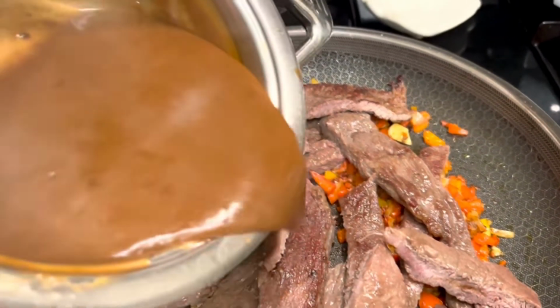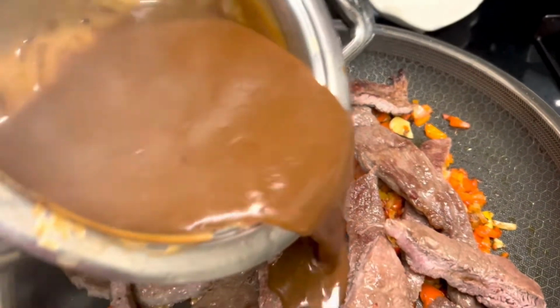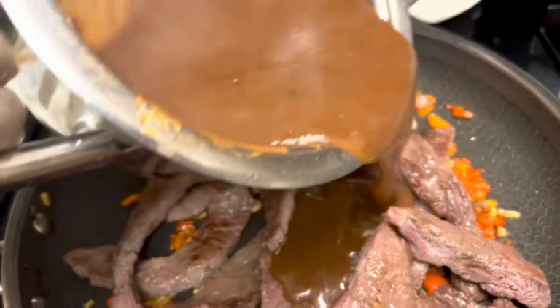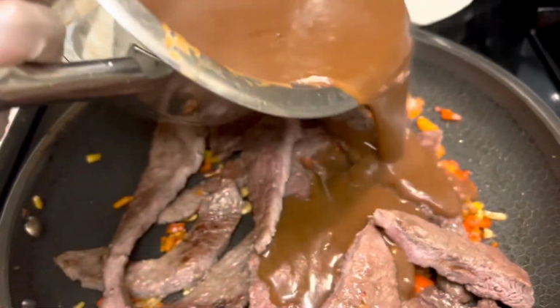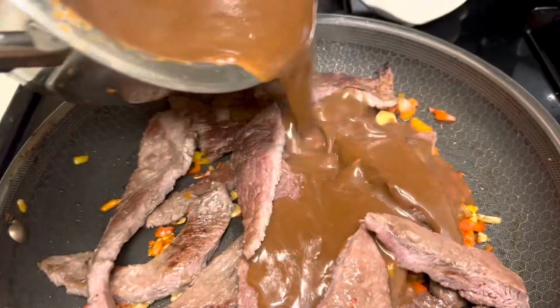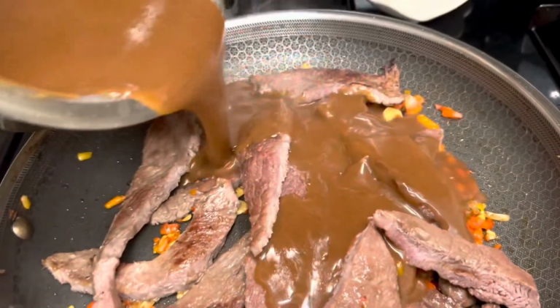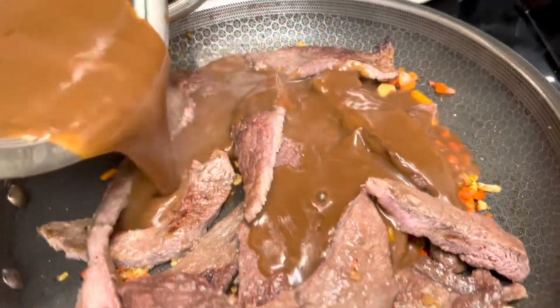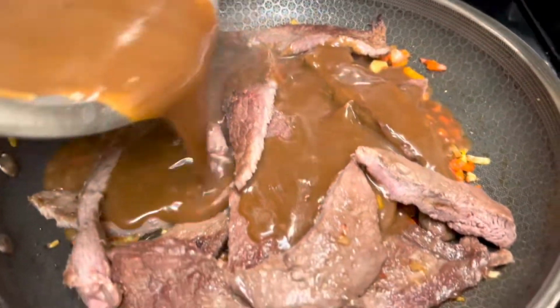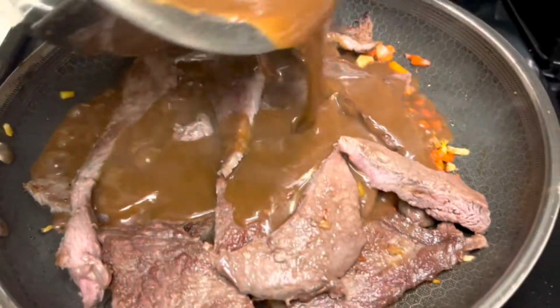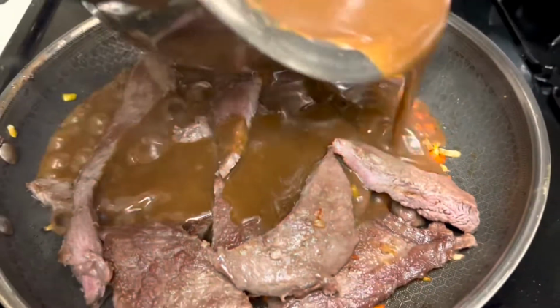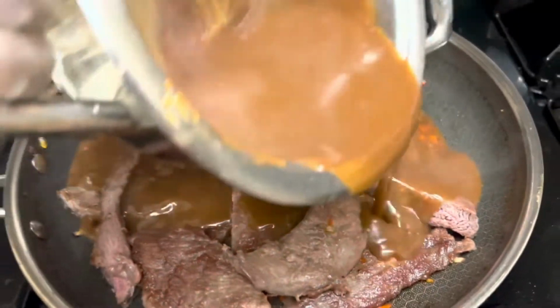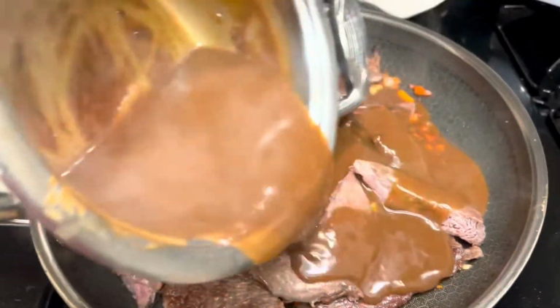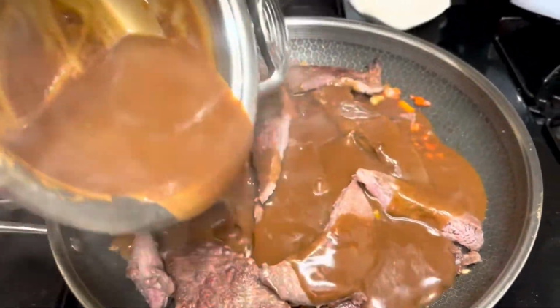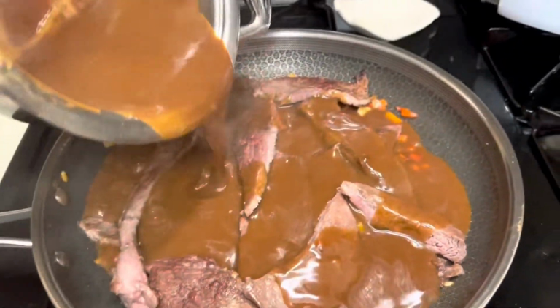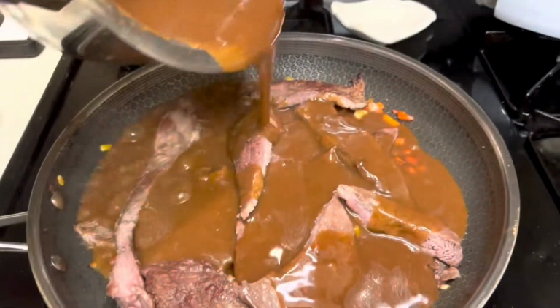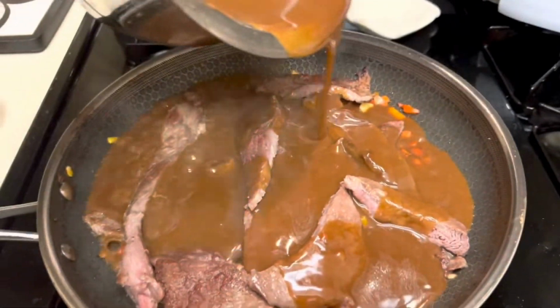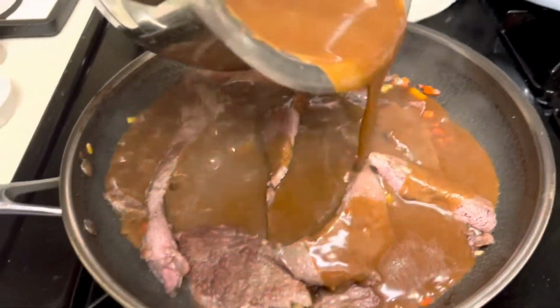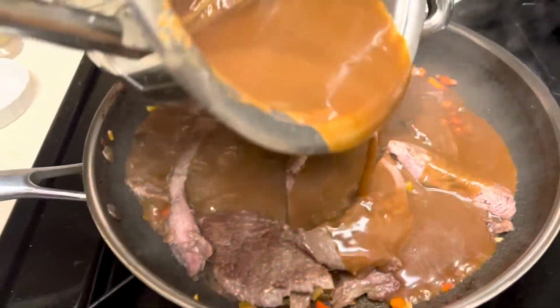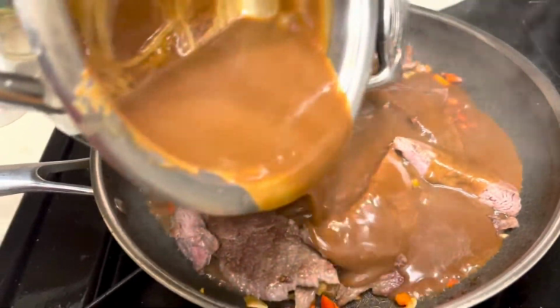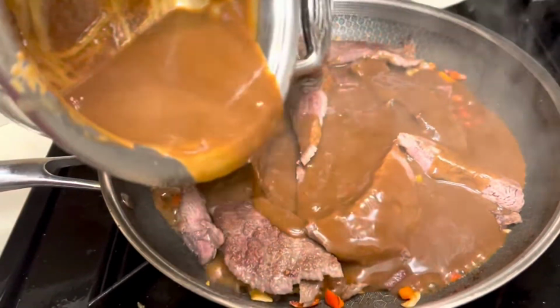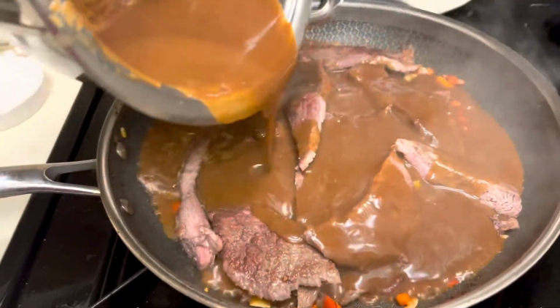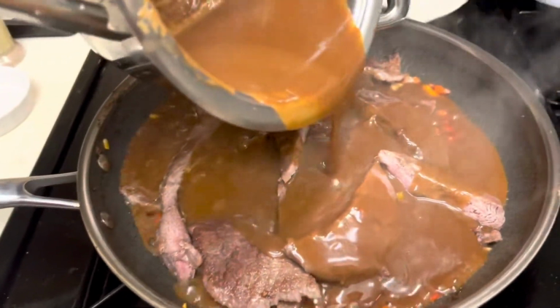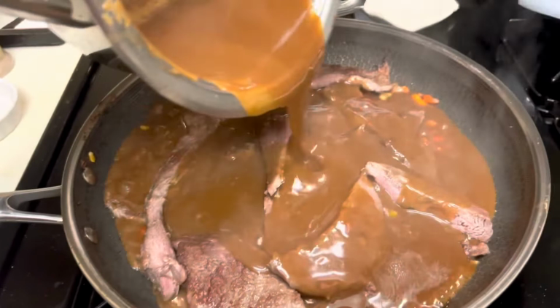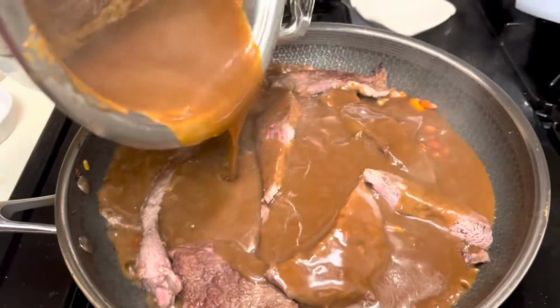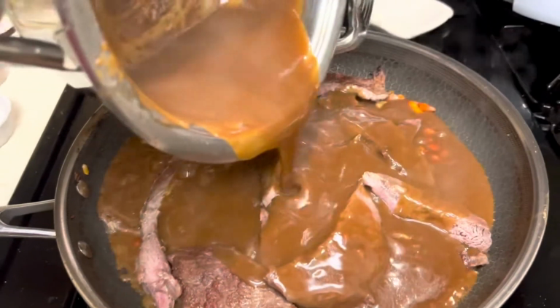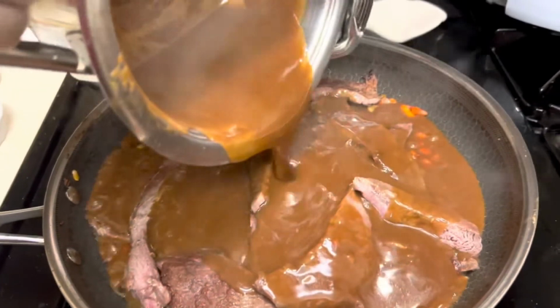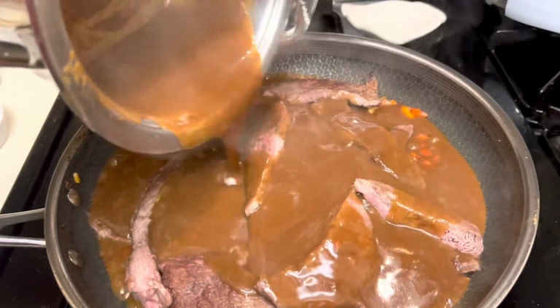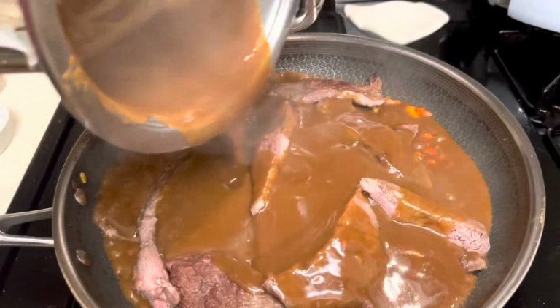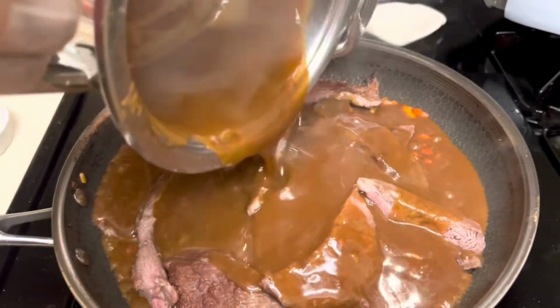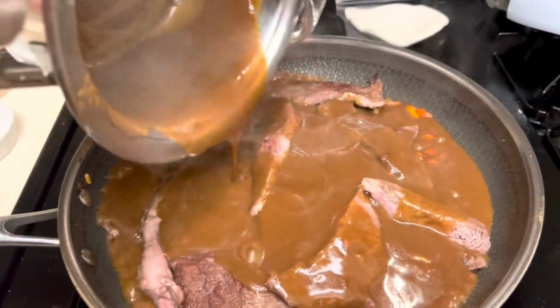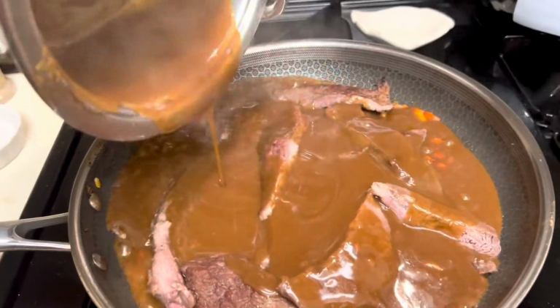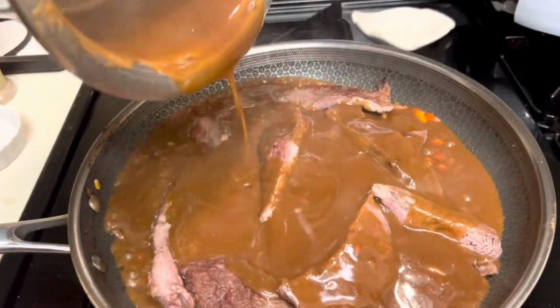And here's the gravy. Imagine this with mashed potatoes and a vegetable.